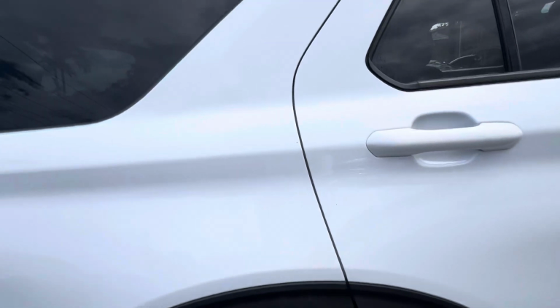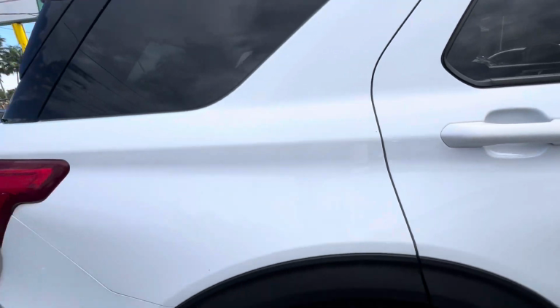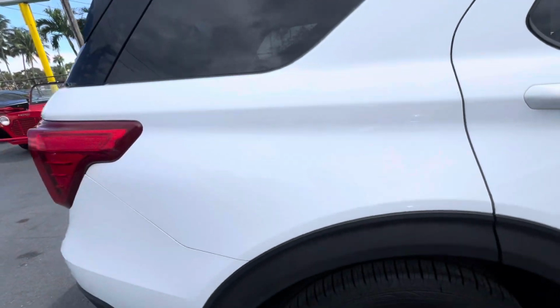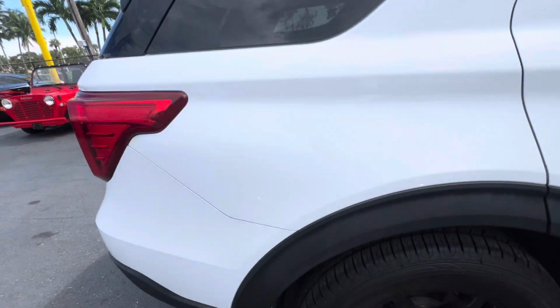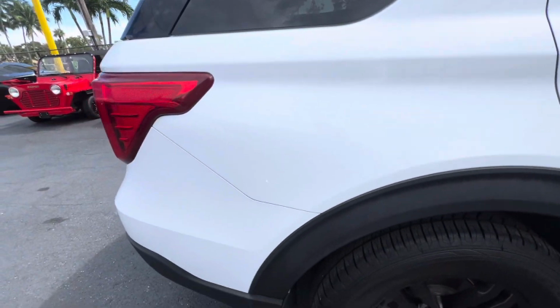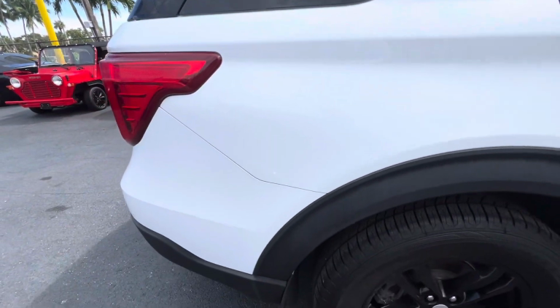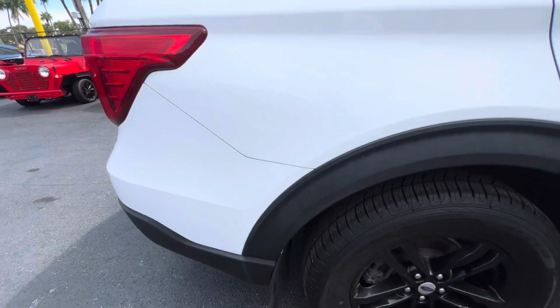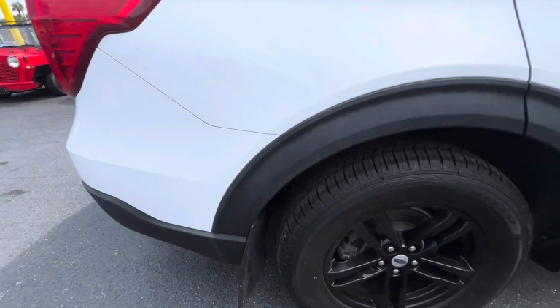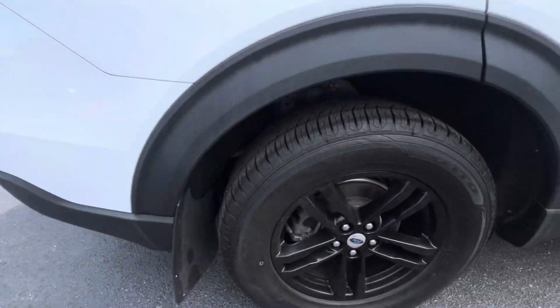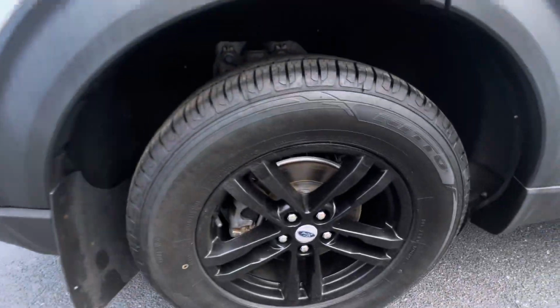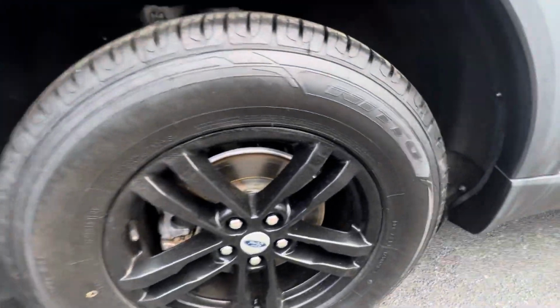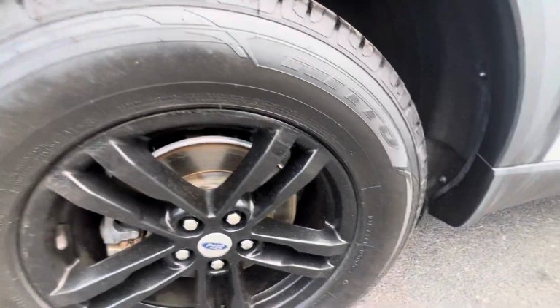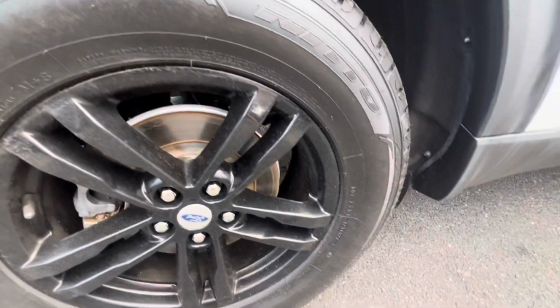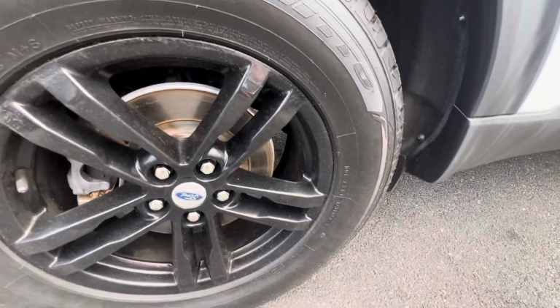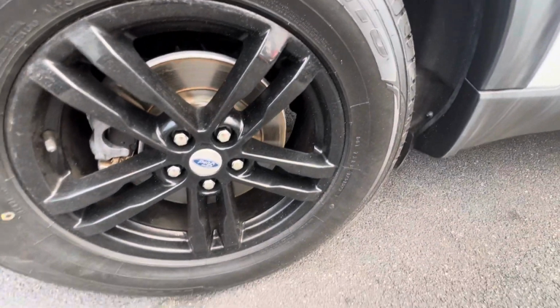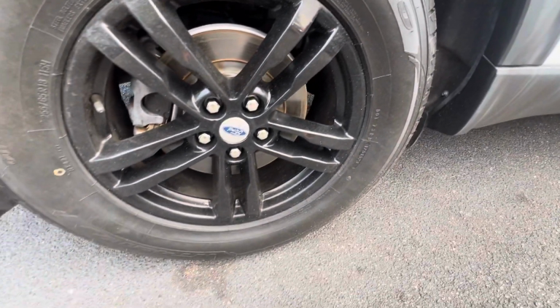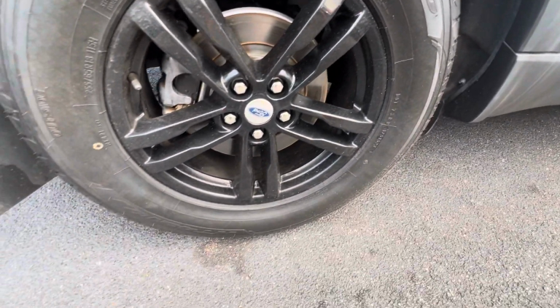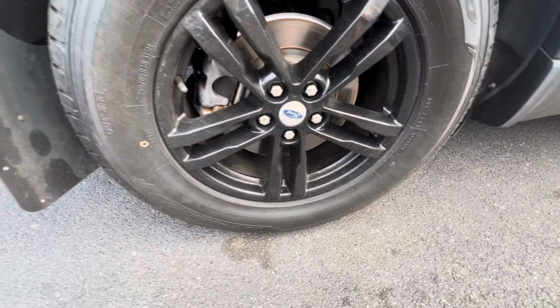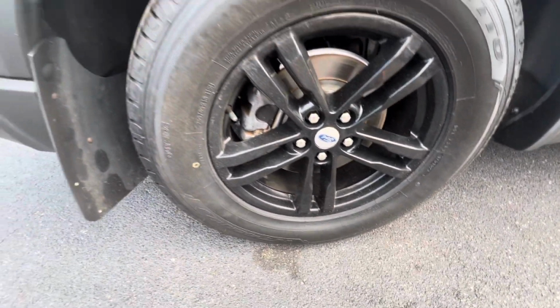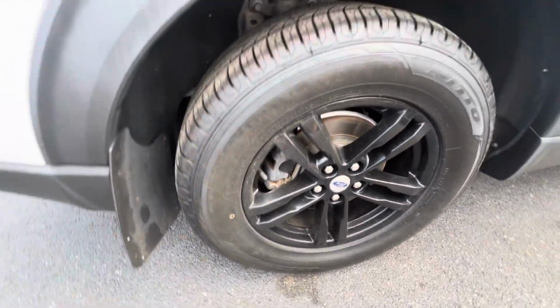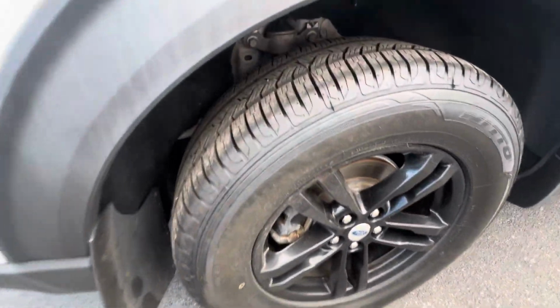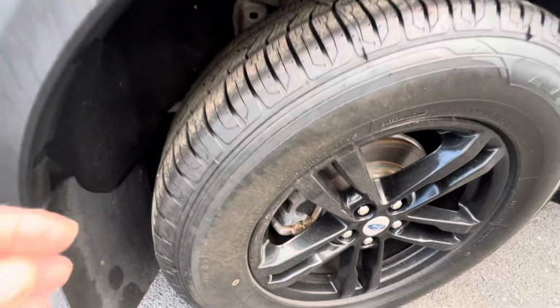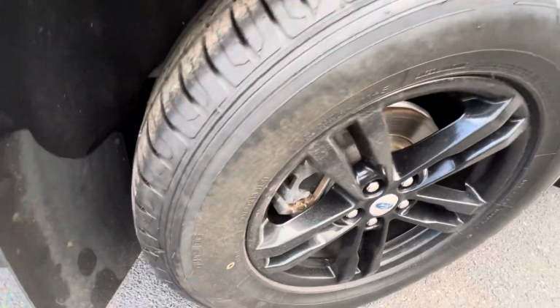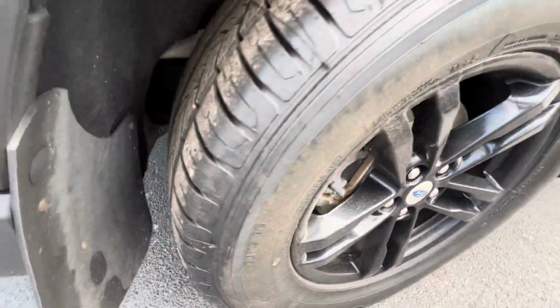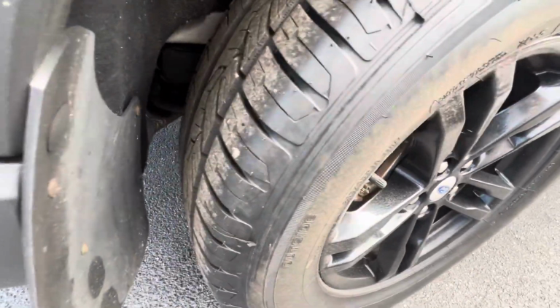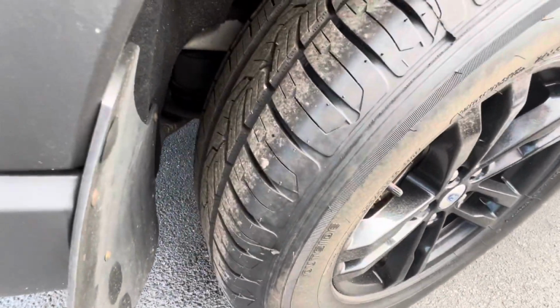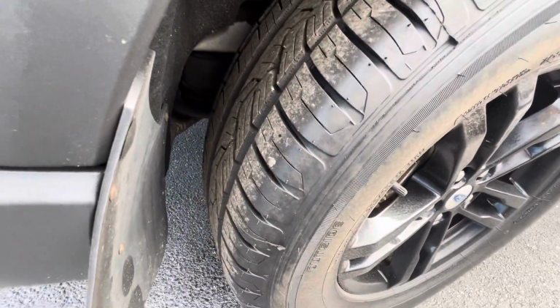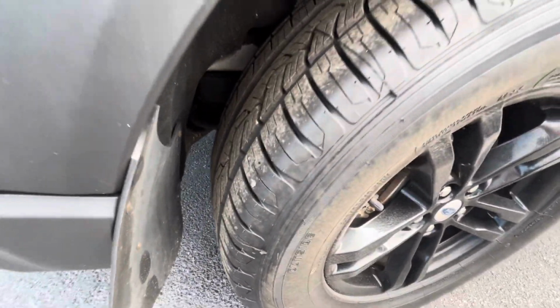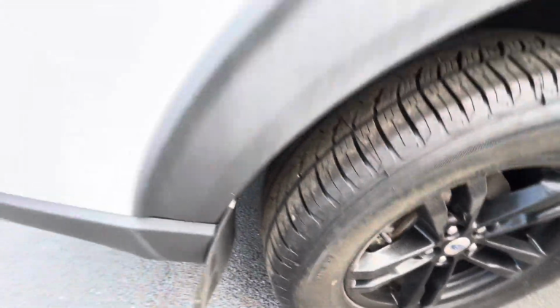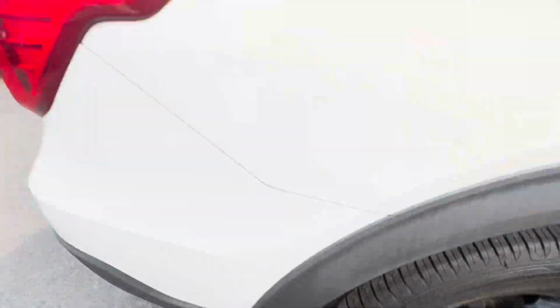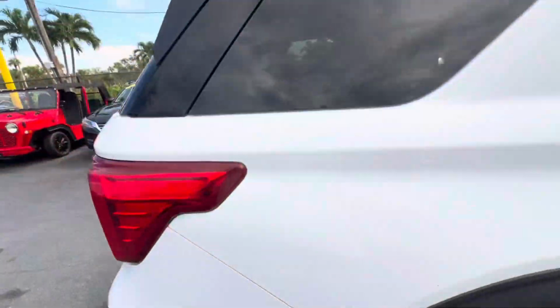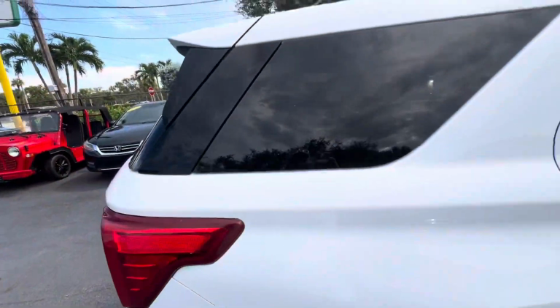That was just a reflection there — I thought I saw a ding, but I didn't. Wheels are super nice. When this thing's cleaned up, it's going to be real nice. You can see the tread on there. These tires are like brand new front and back.